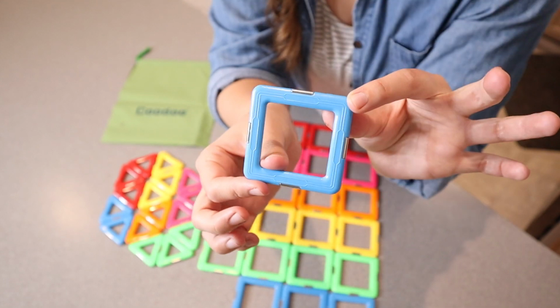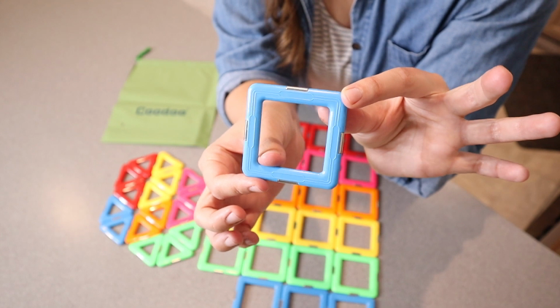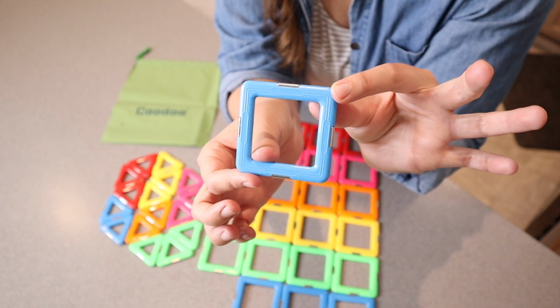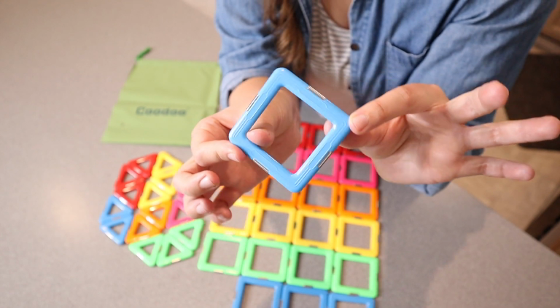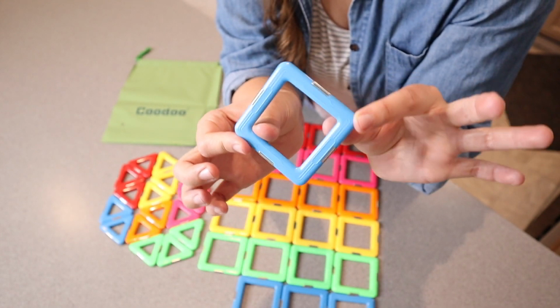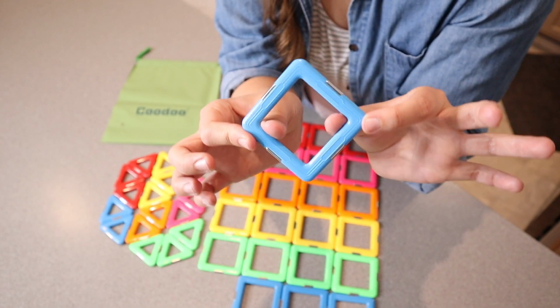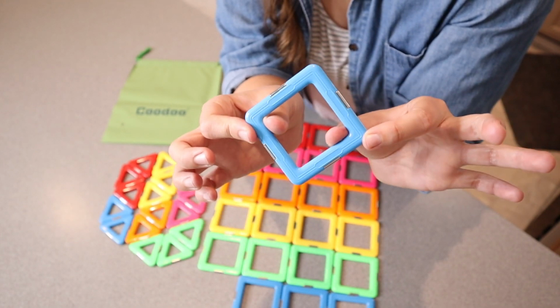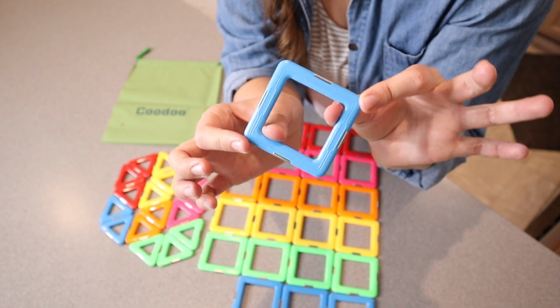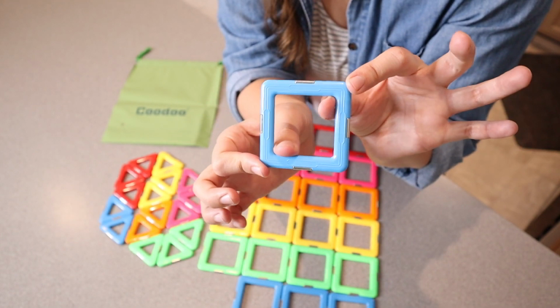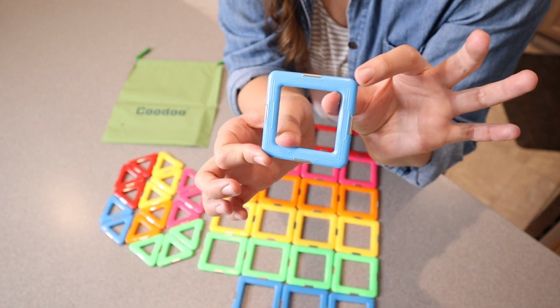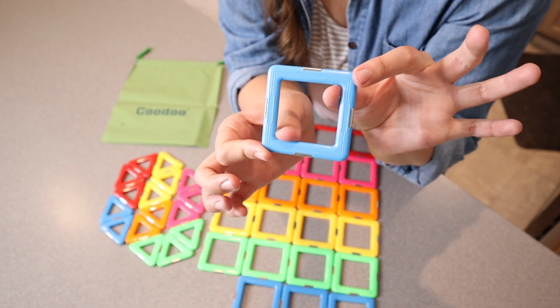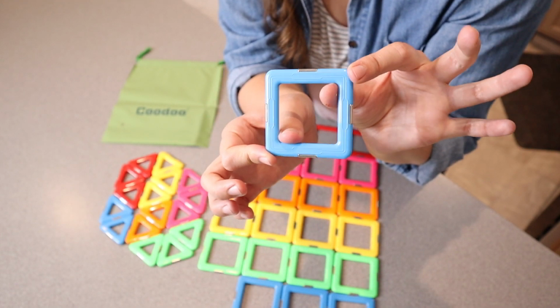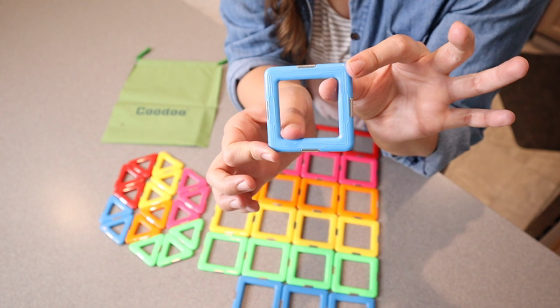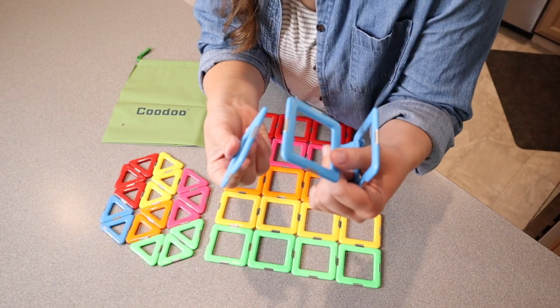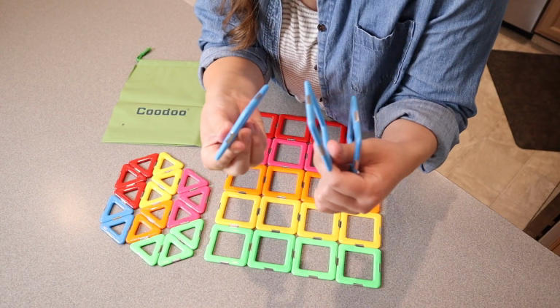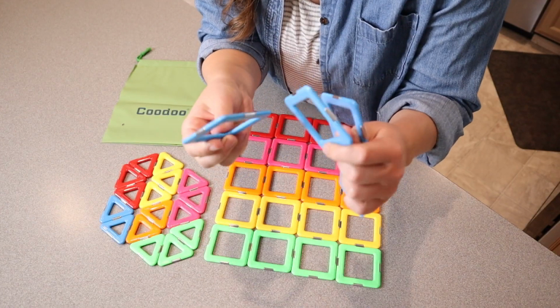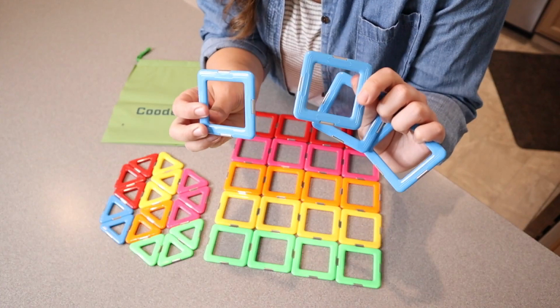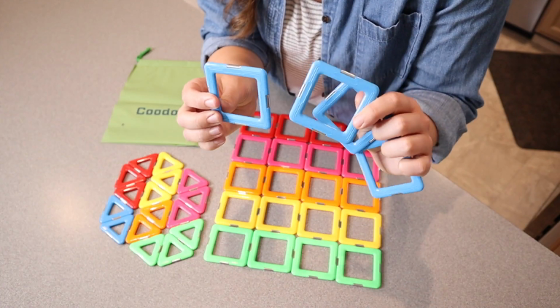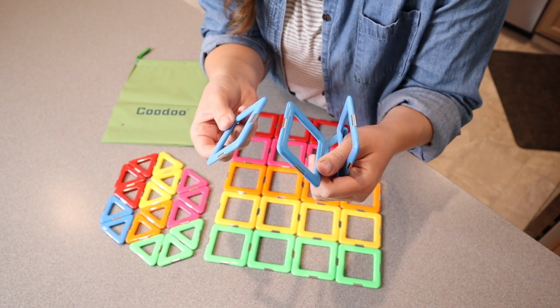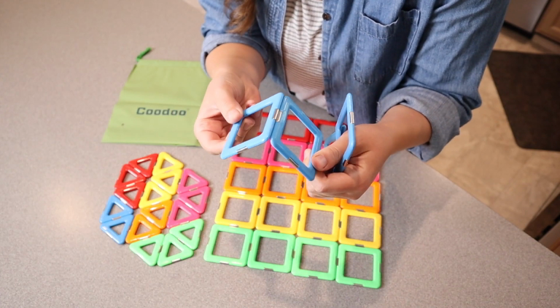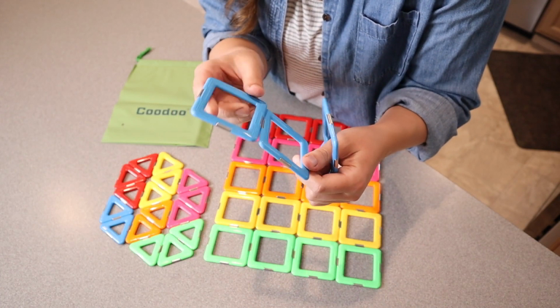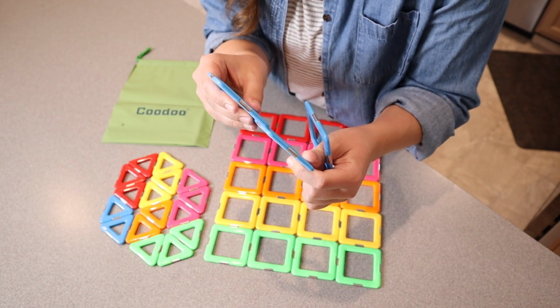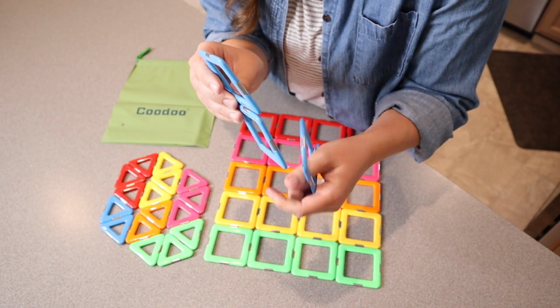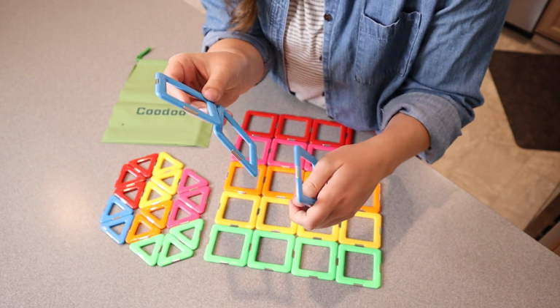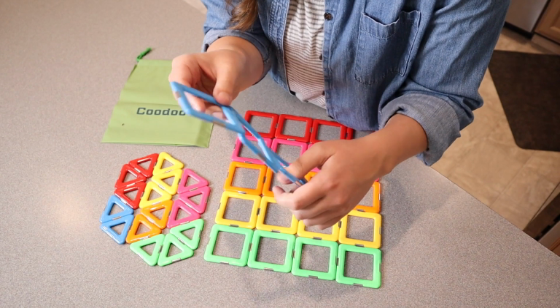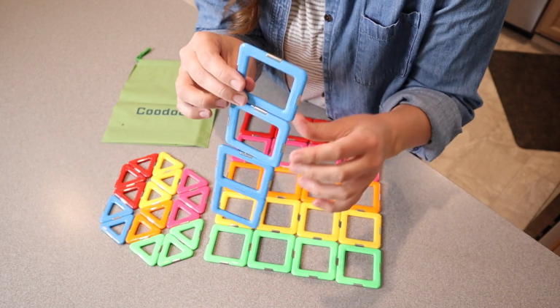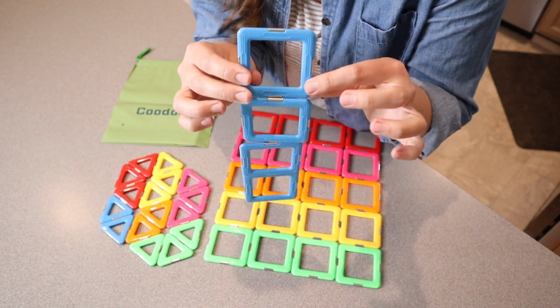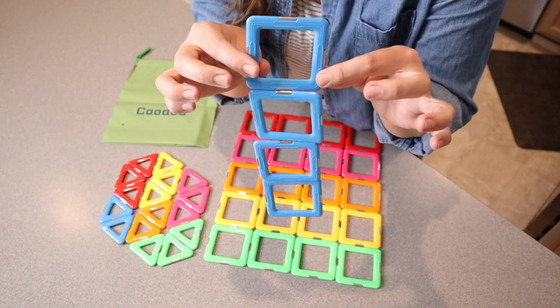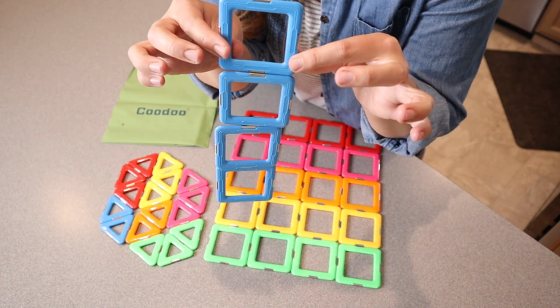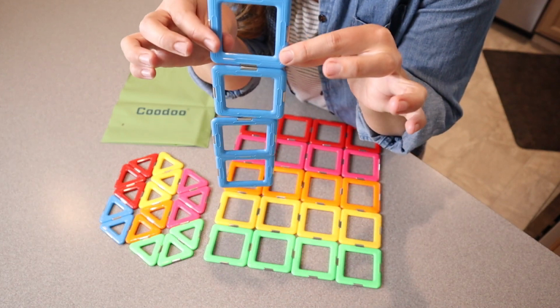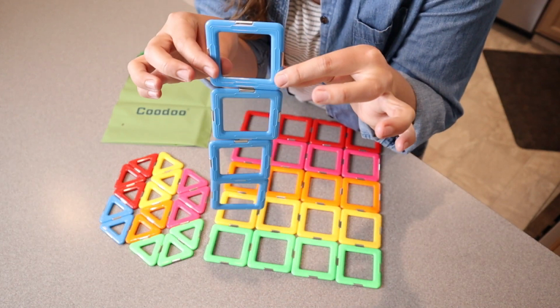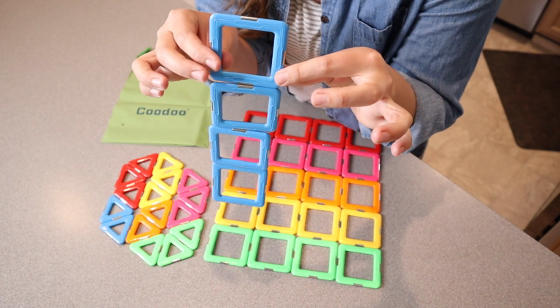So if you want to add to your set but add these fun colors of this generation, that'll be really fun to do. I like that this is something your toddler can also do by themselves, because the pieces stick together really easily and they hold their own weight, which is really fun.